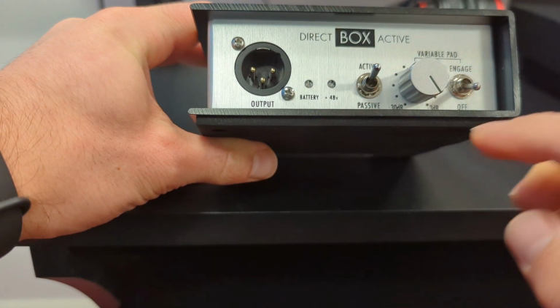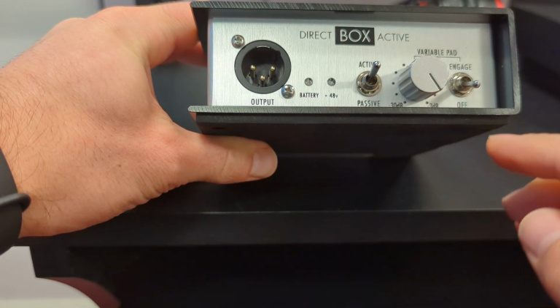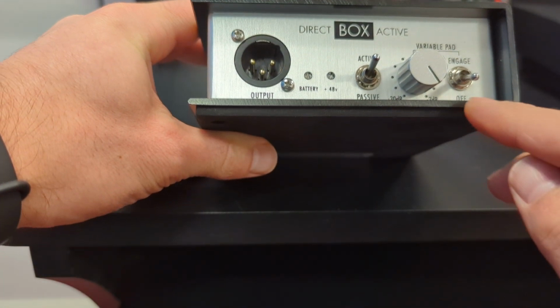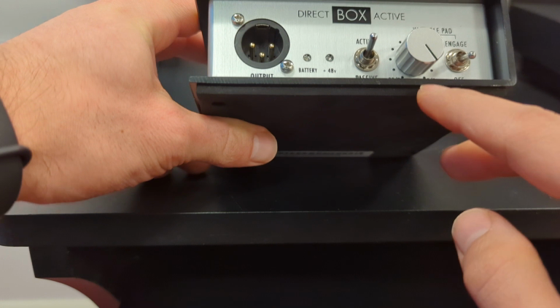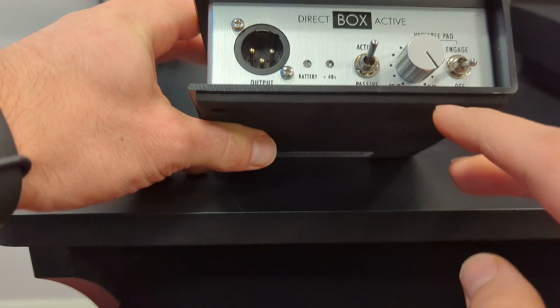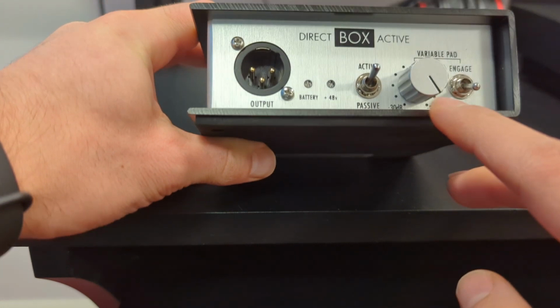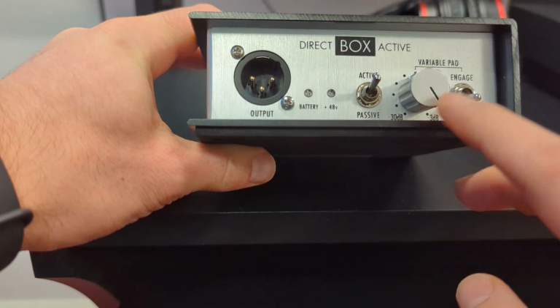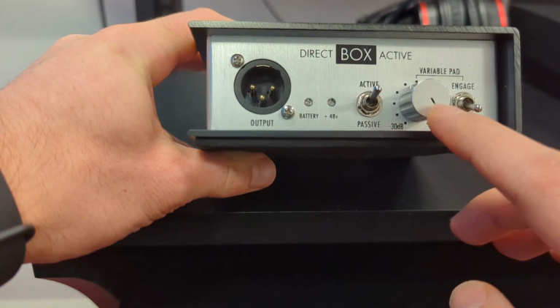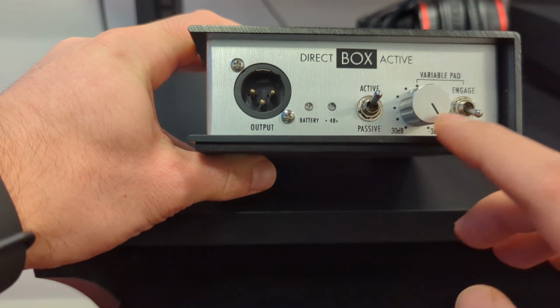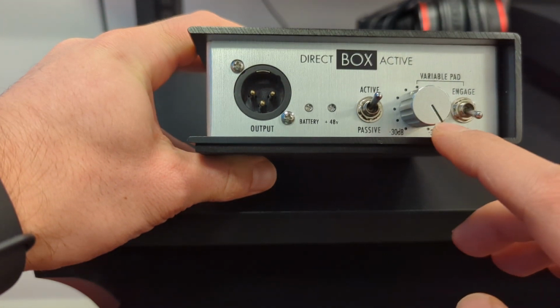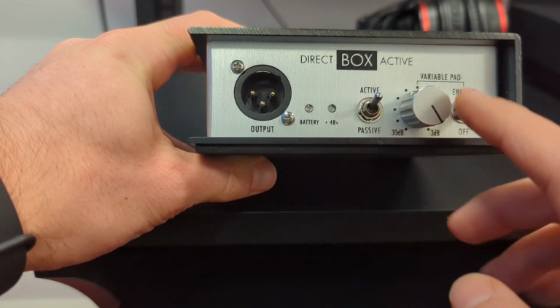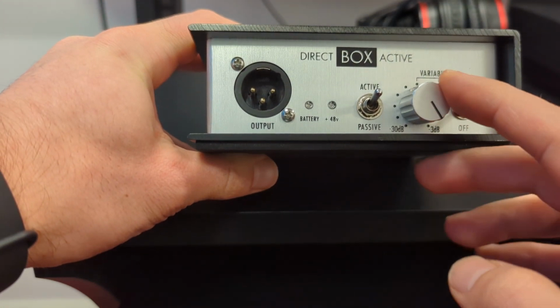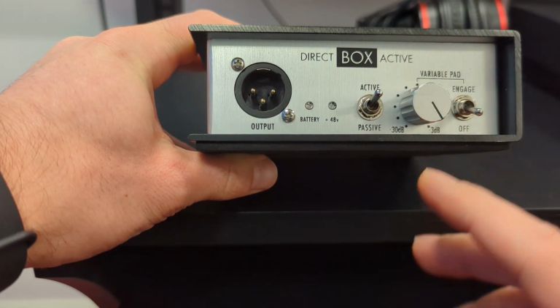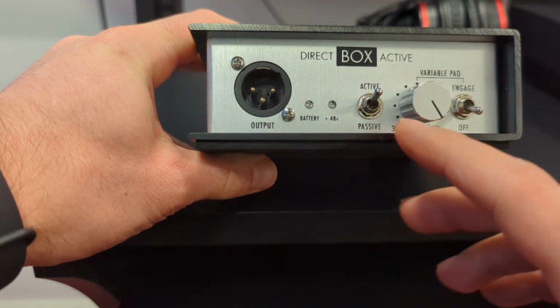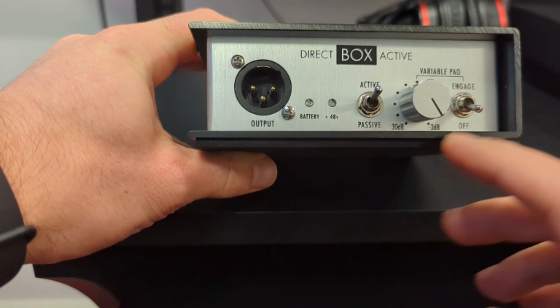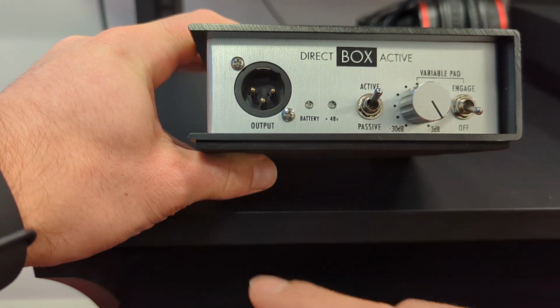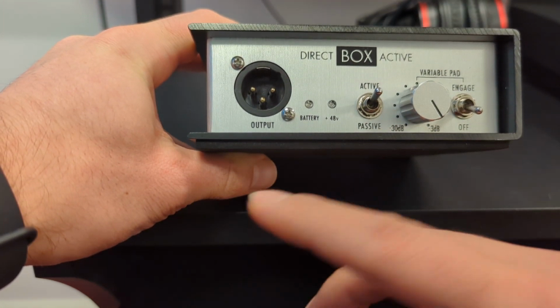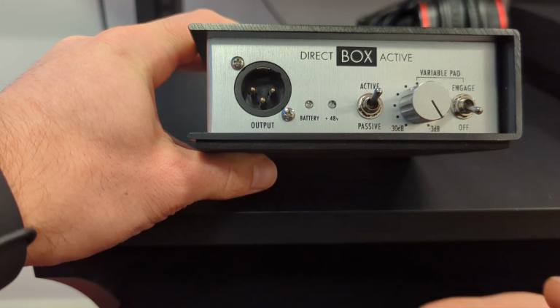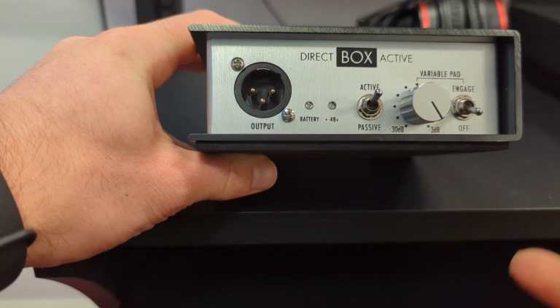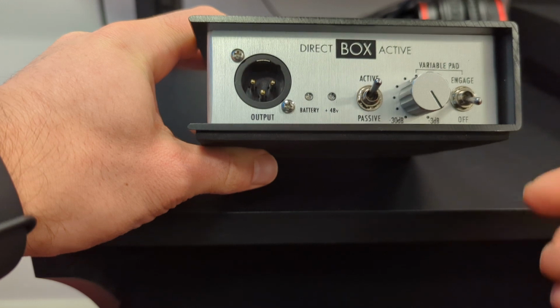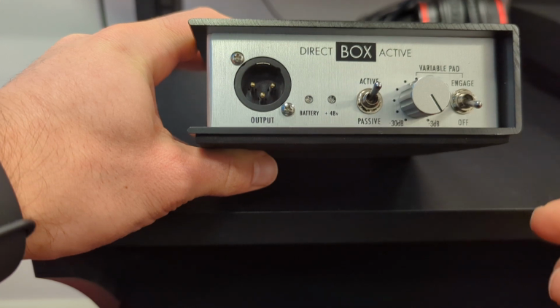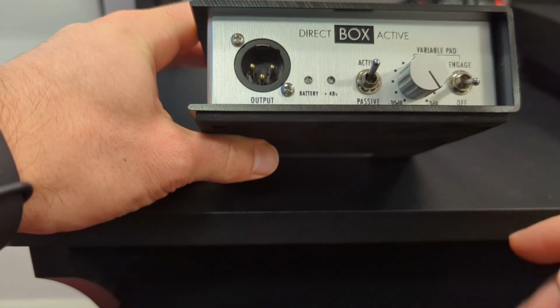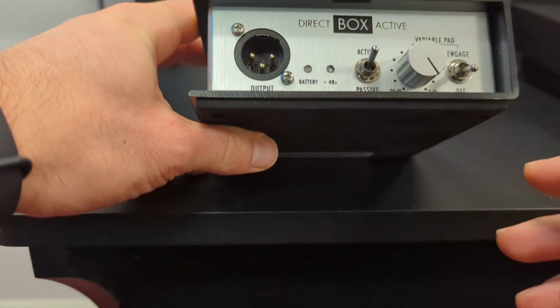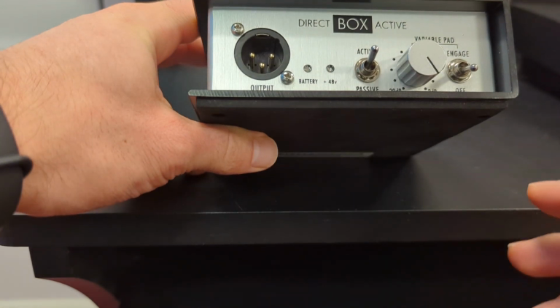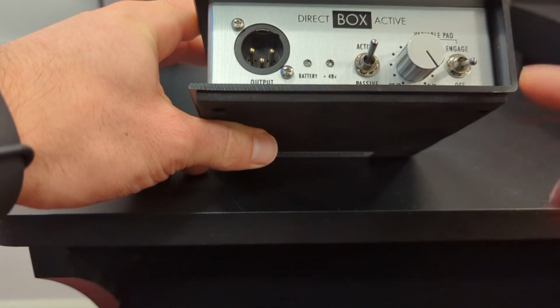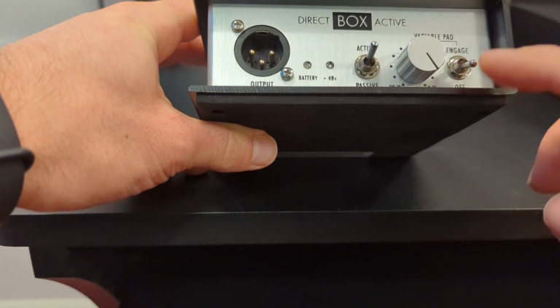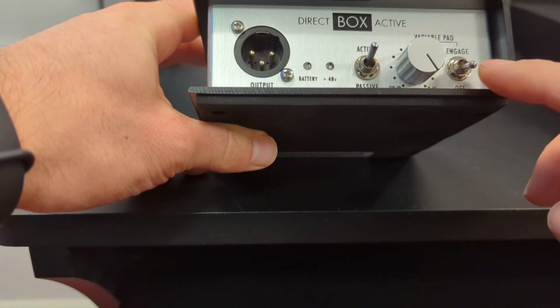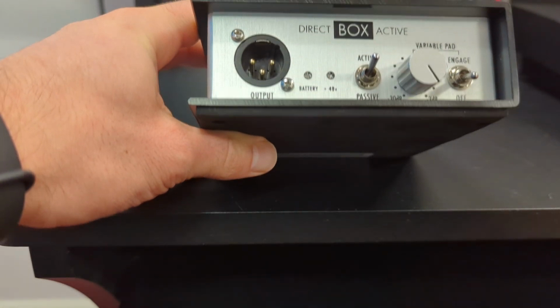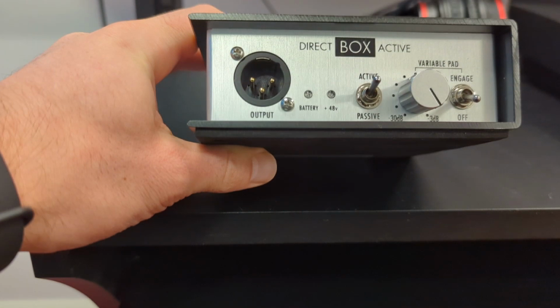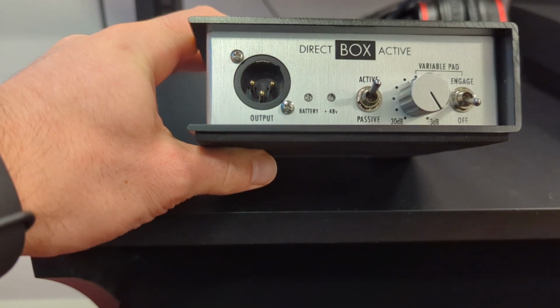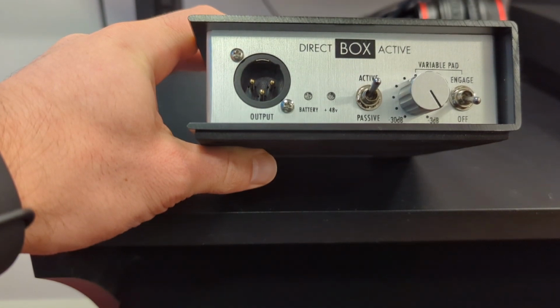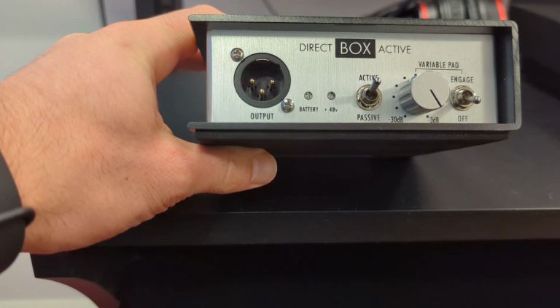Finally, you do have a pad which will allow you to turn down the signal, if the signal you're getting is too loud. Most of the time you're not going to need this, so you can just leave that in the off position.